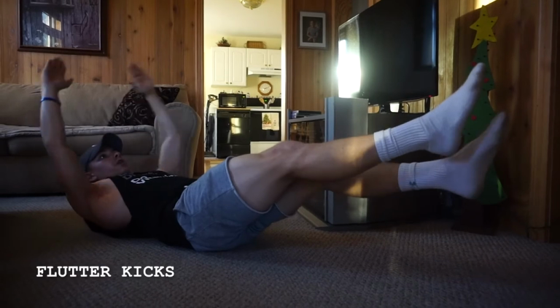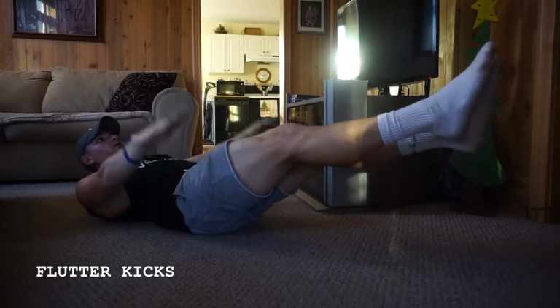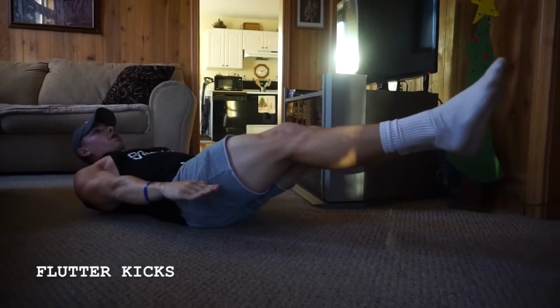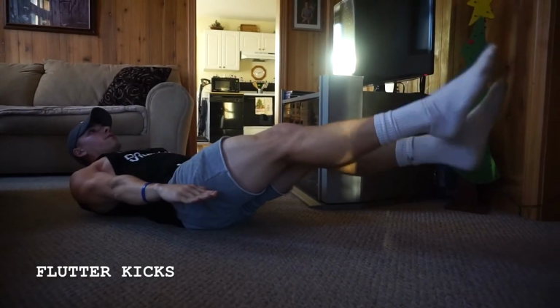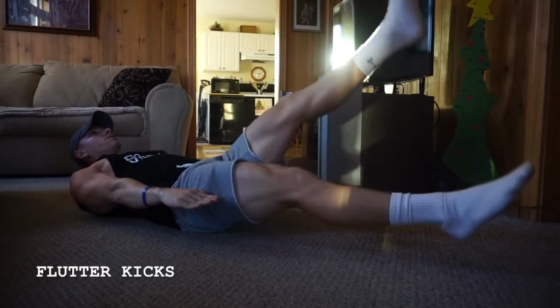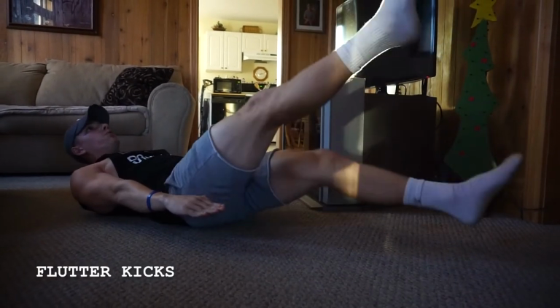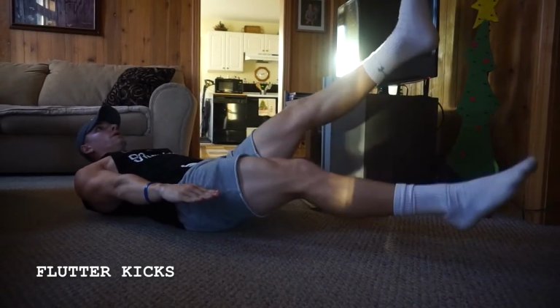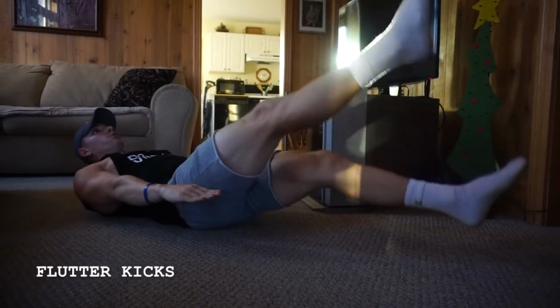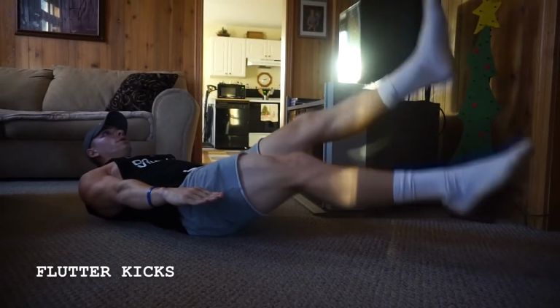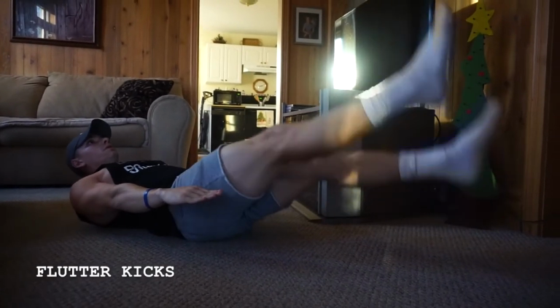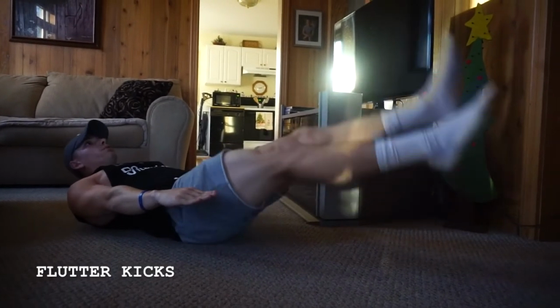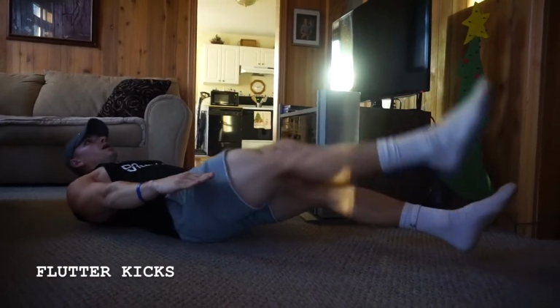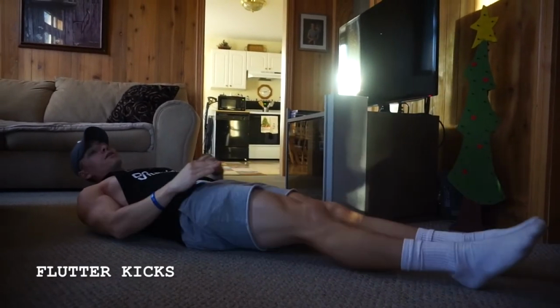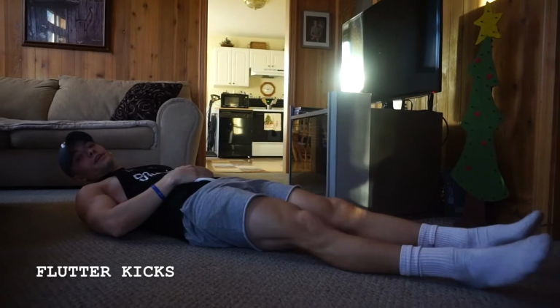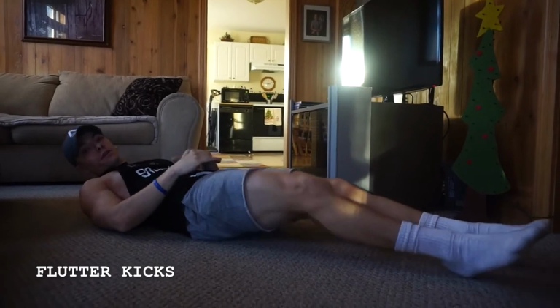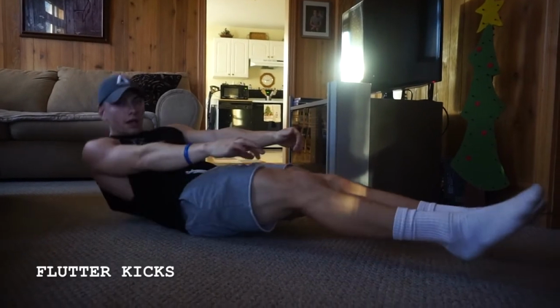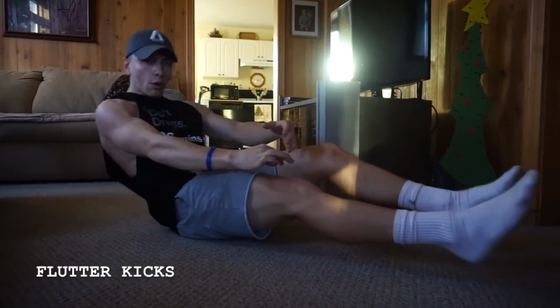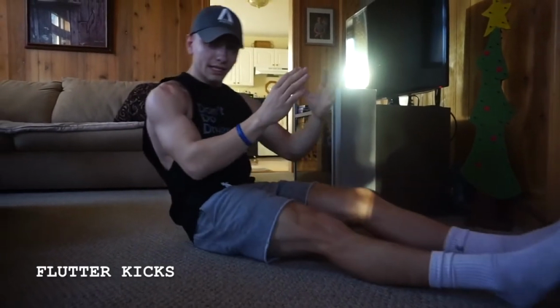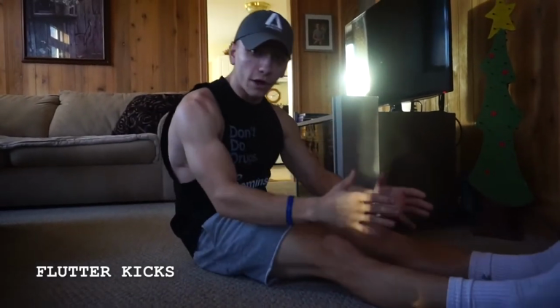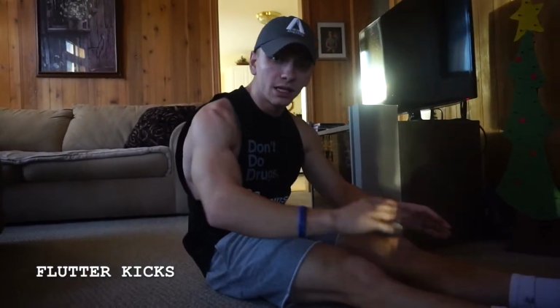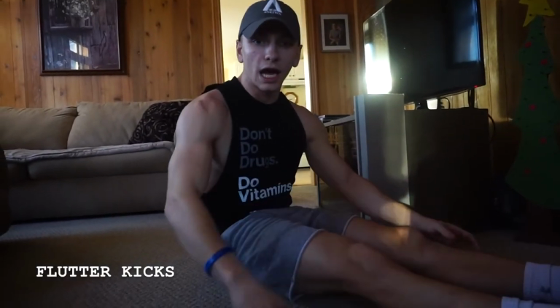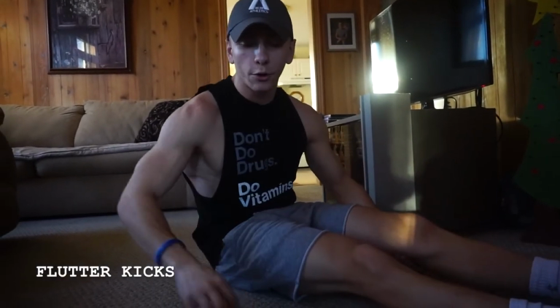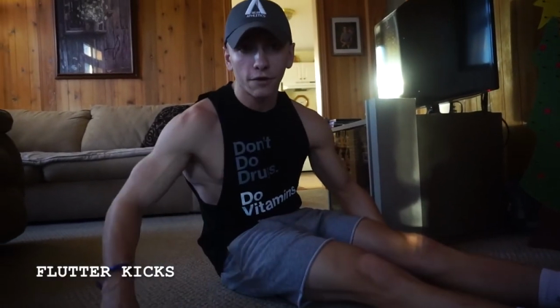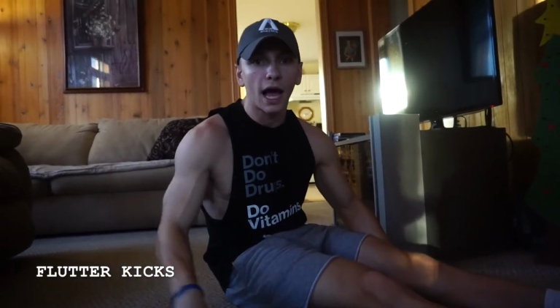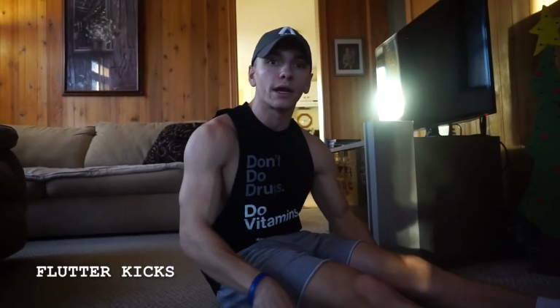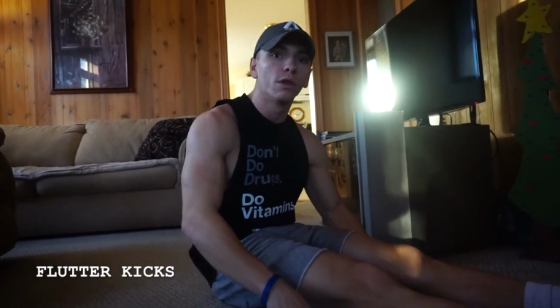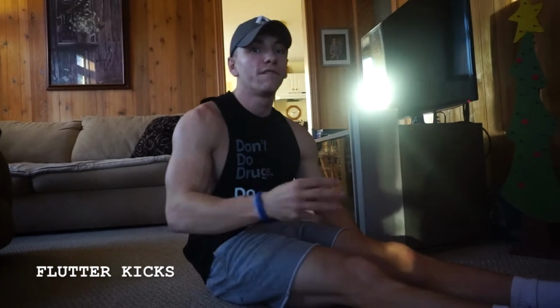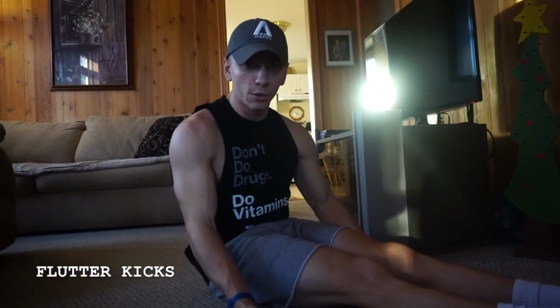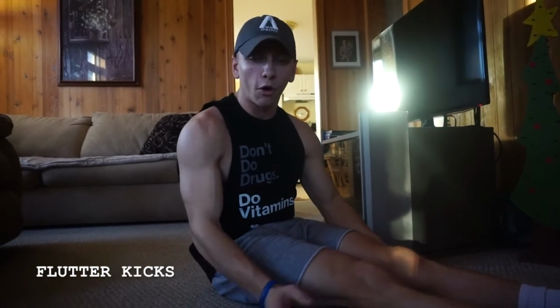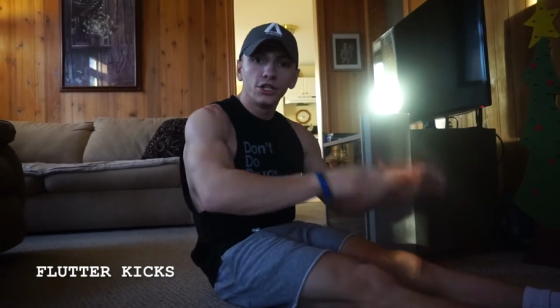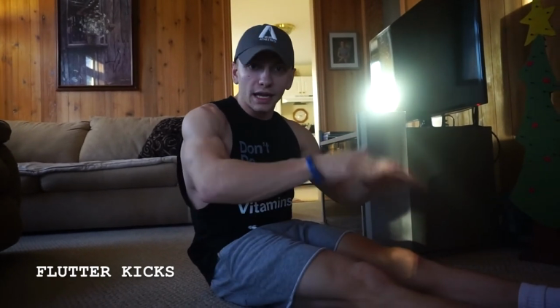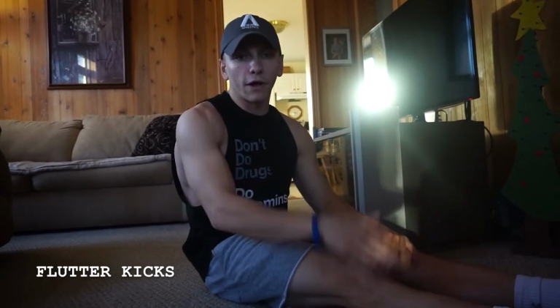You can also bring those arms down here to make it a little bit easier. So like I said, flutter kicks are kind of a progression from the hollow body hold — very similar form, just adding in the flutter.